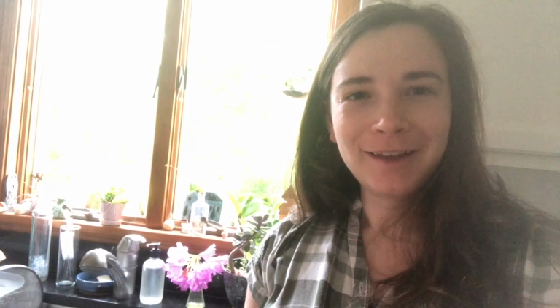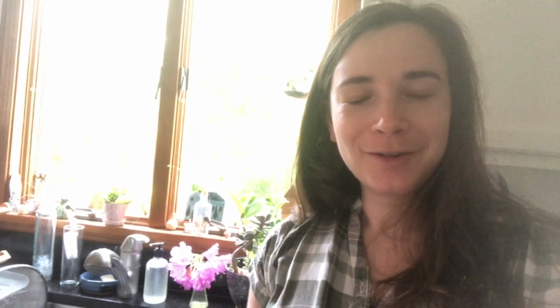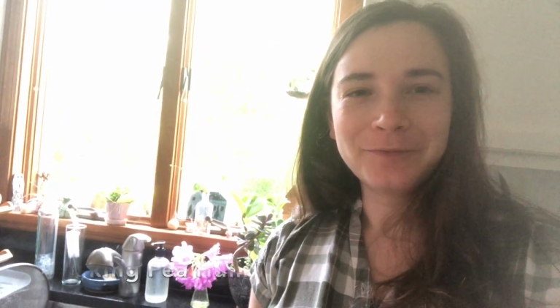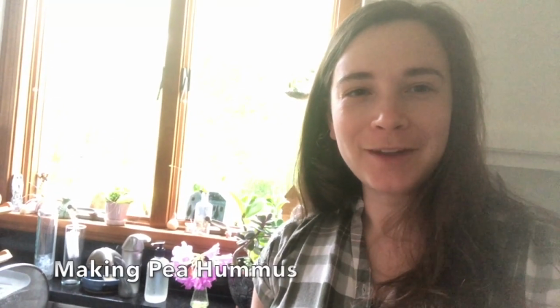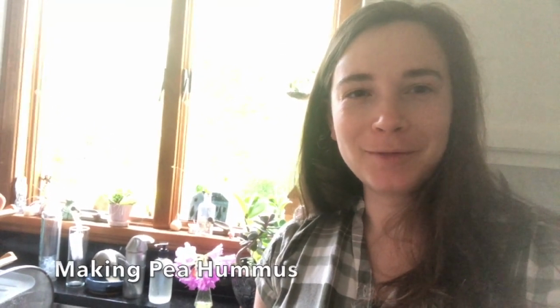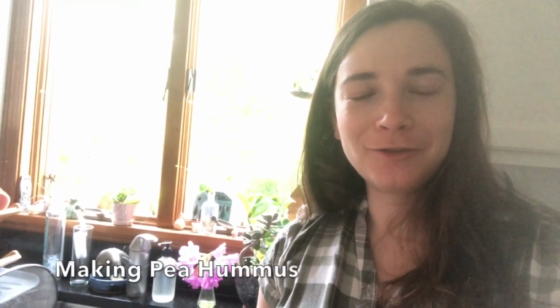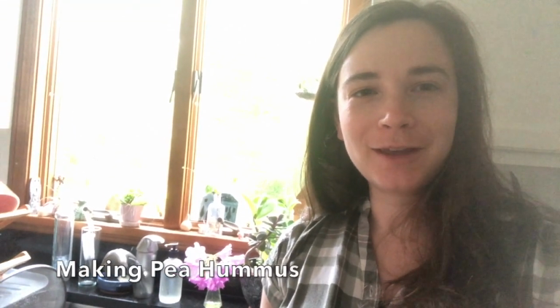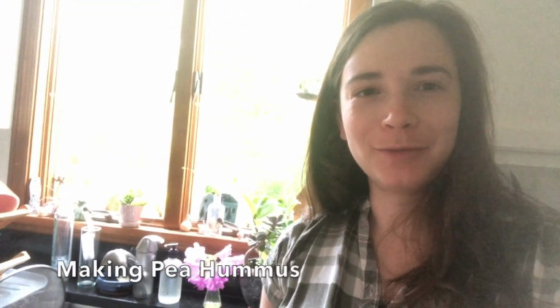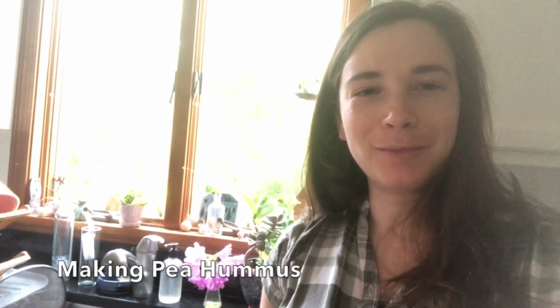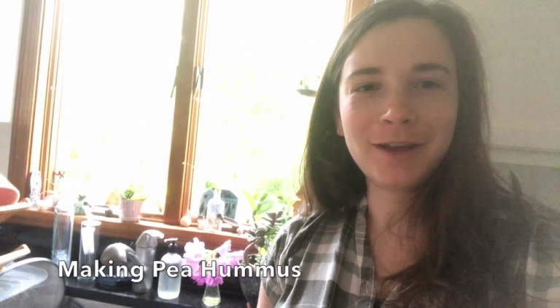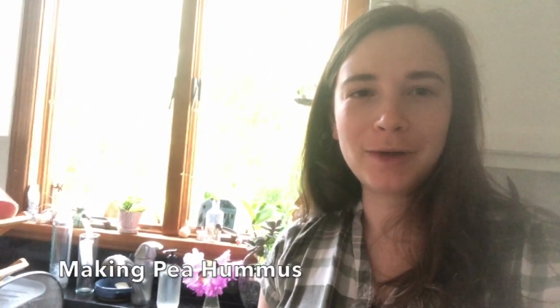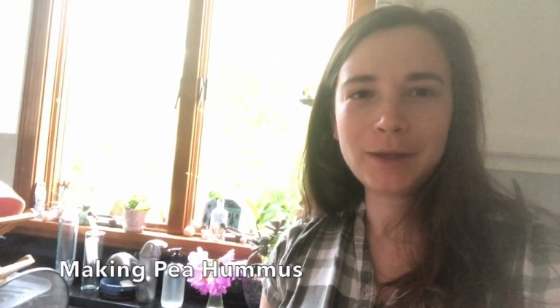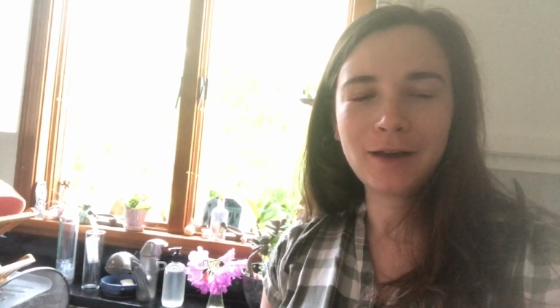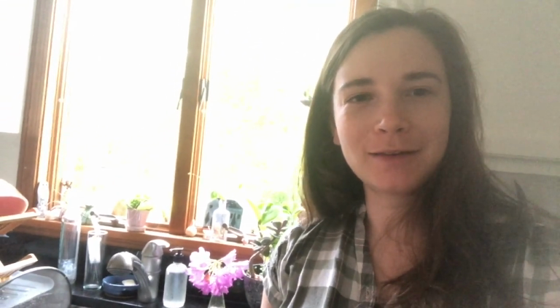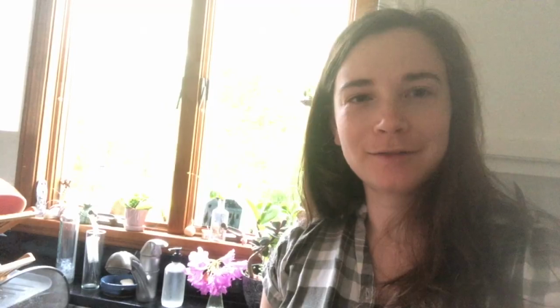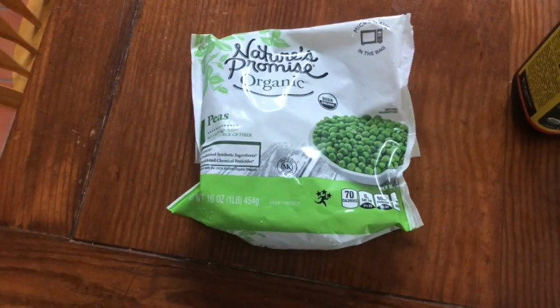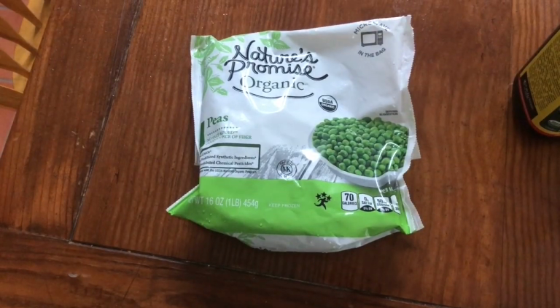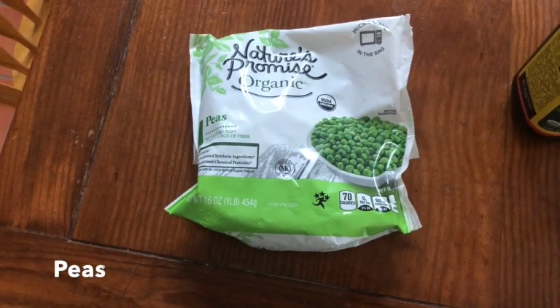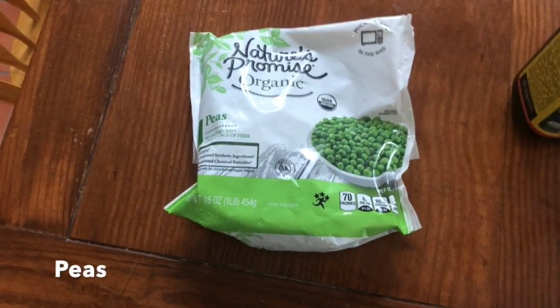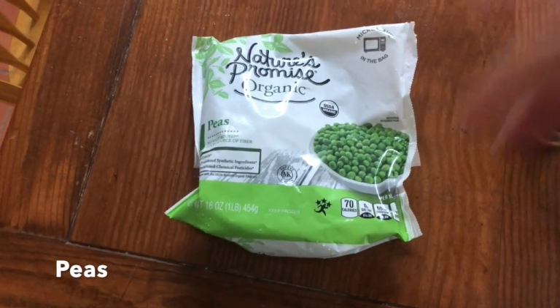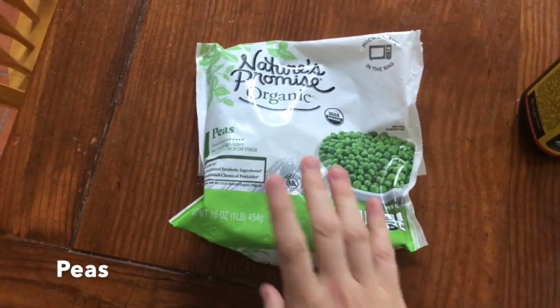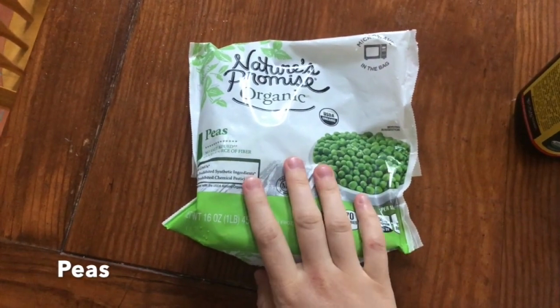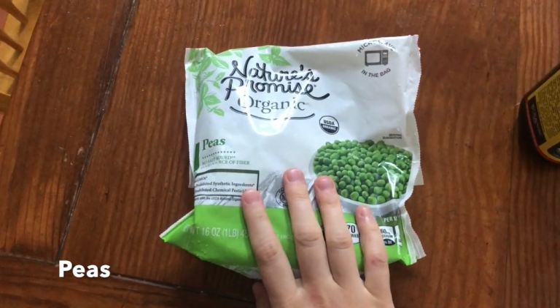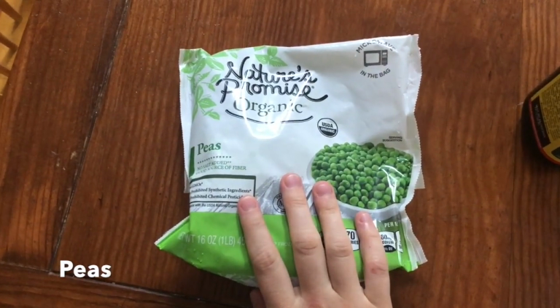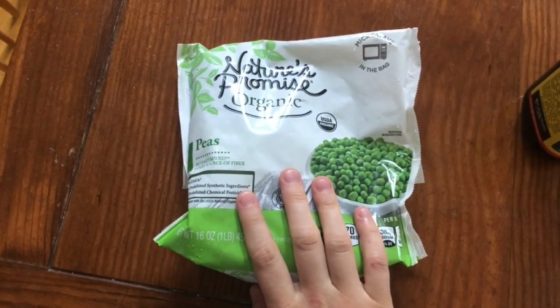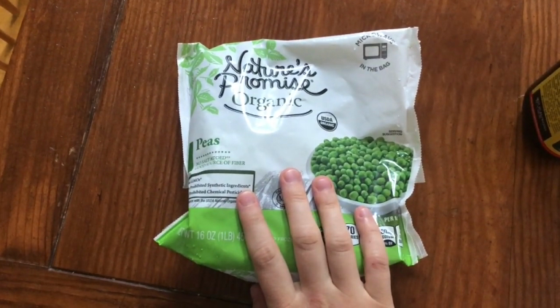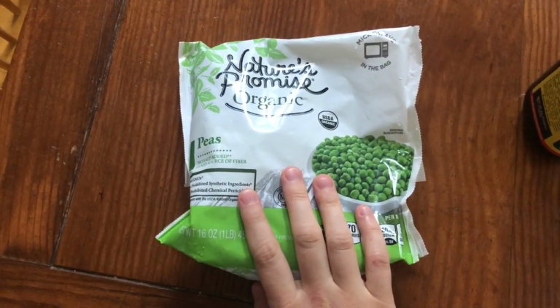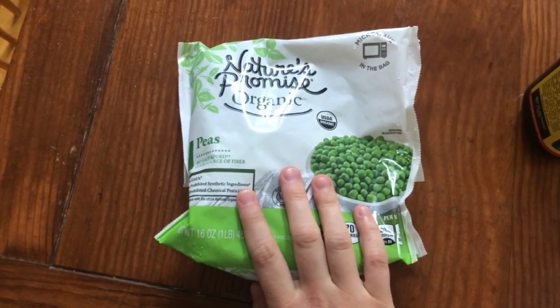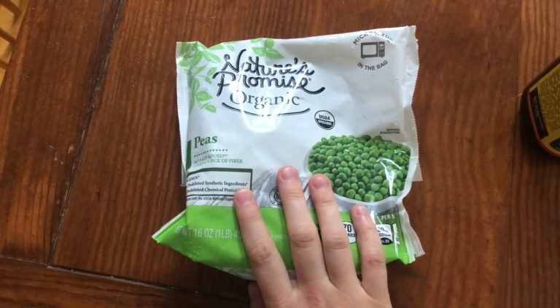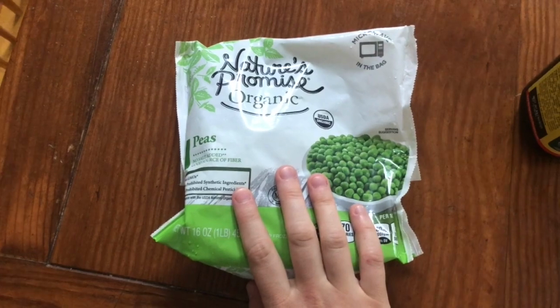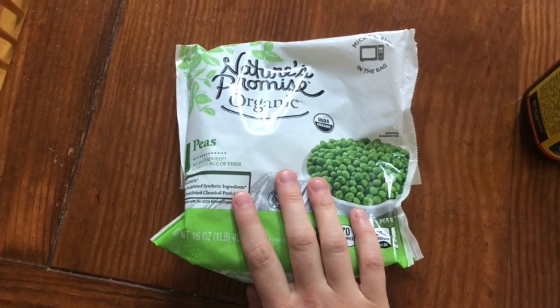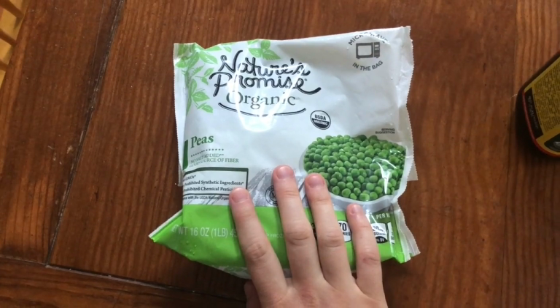Hey everyone! Today I'm coming to you from my kitchen where we're going to be learning how to make pea hummus. So my ingredients are some frozen peas. I let these defrost on the counter today so they're not frozen anymore.